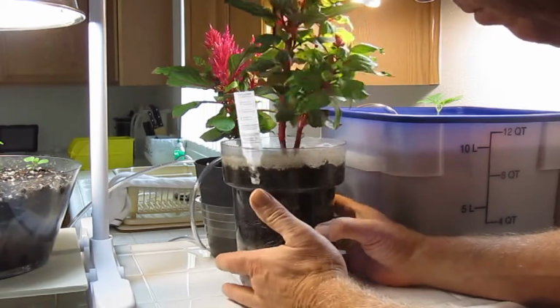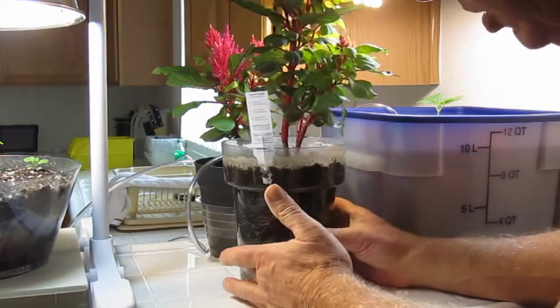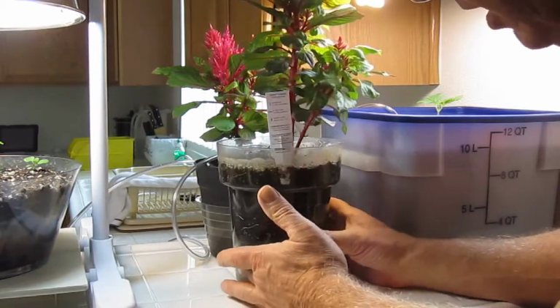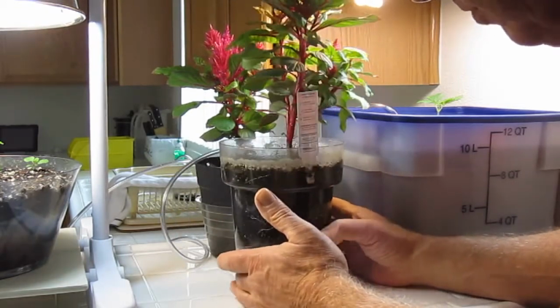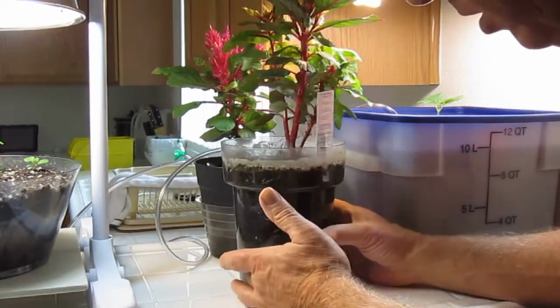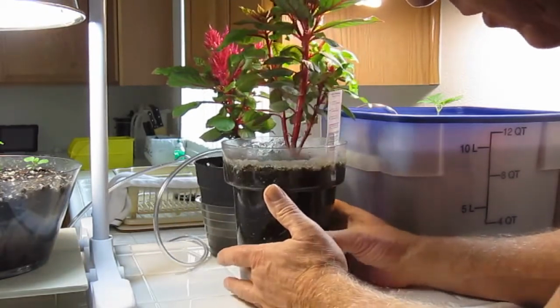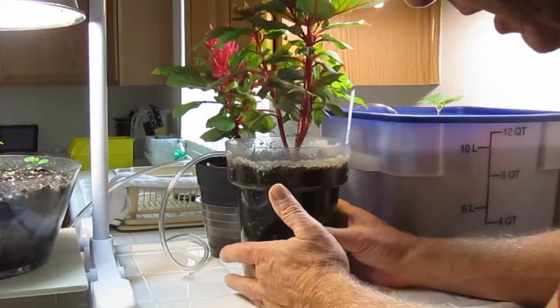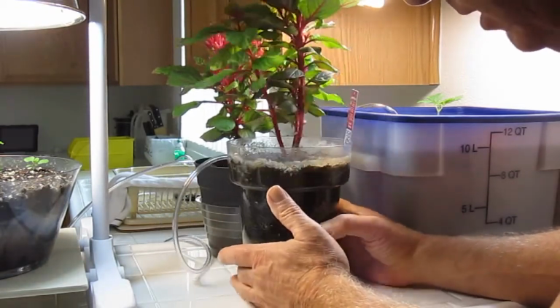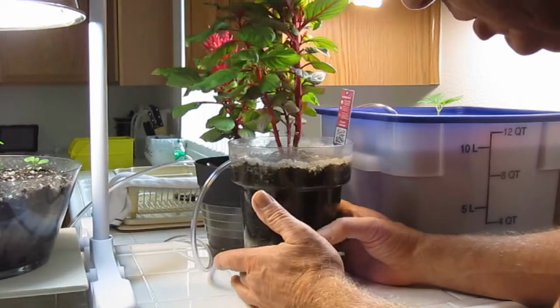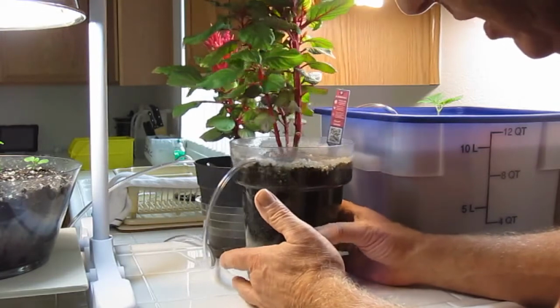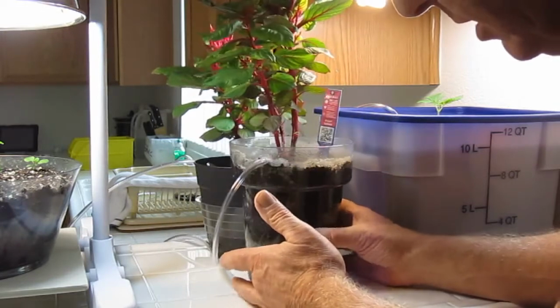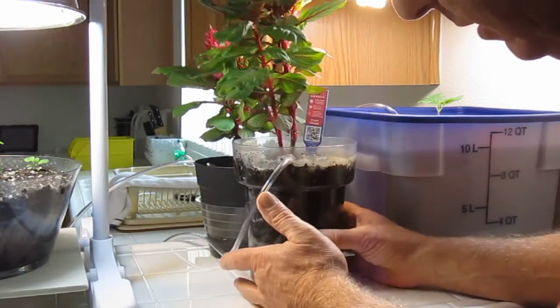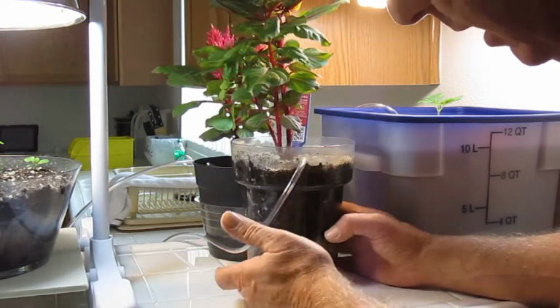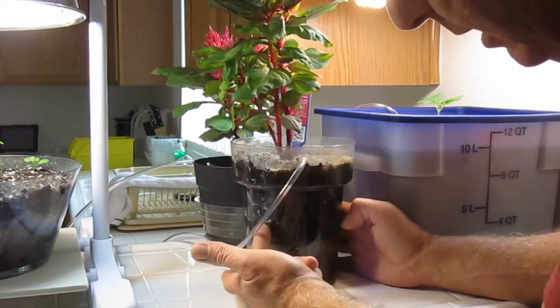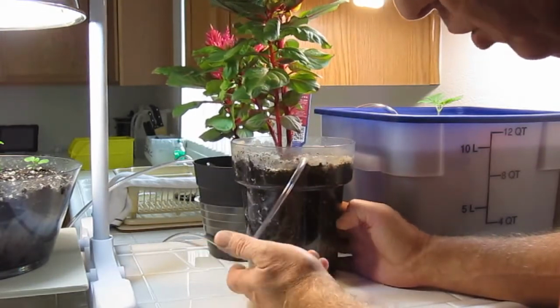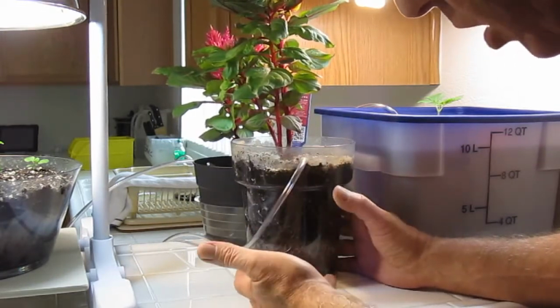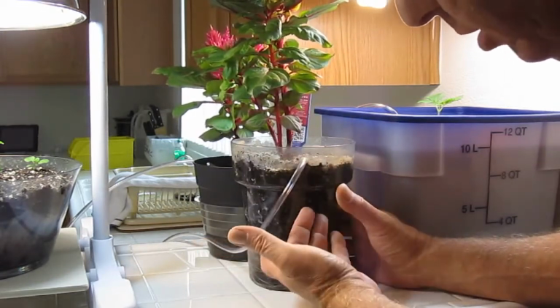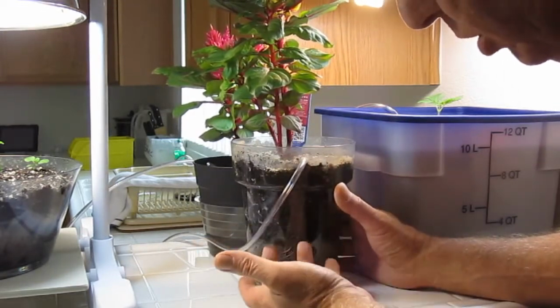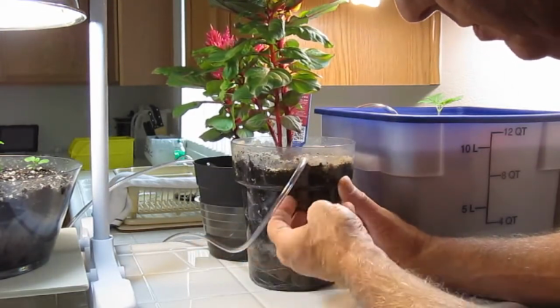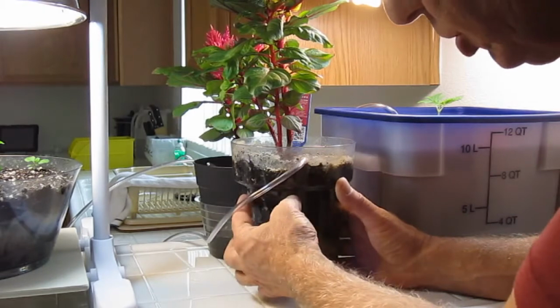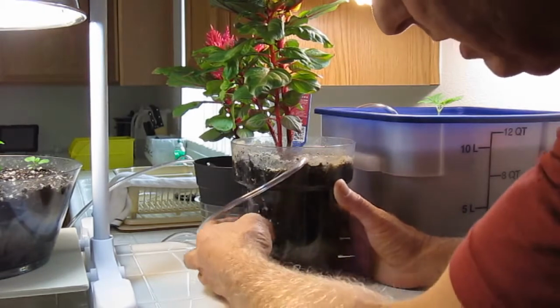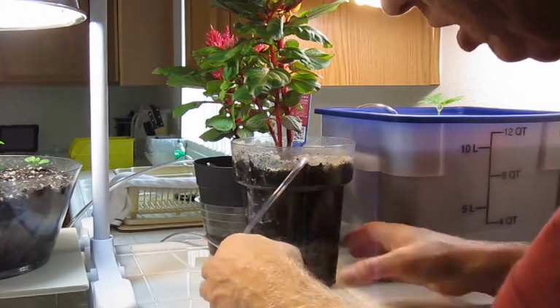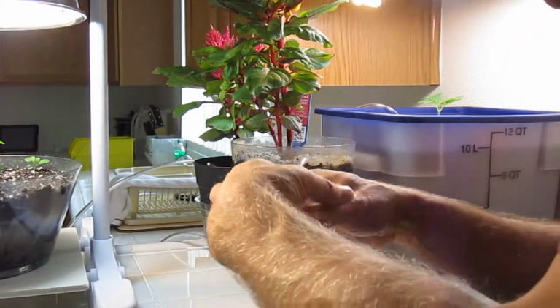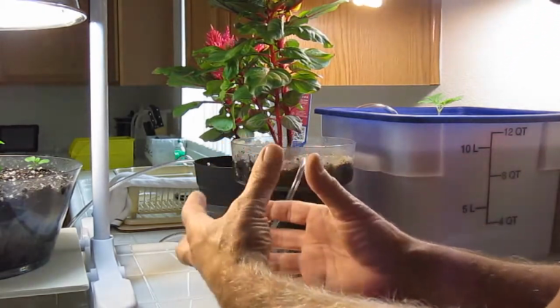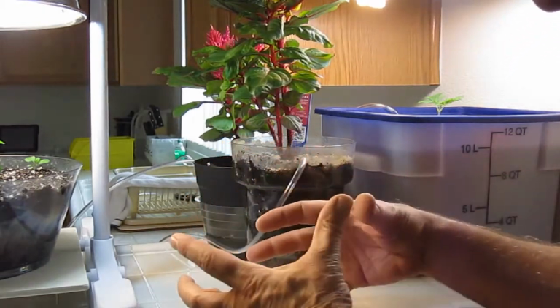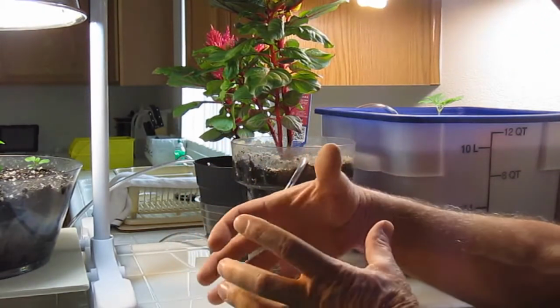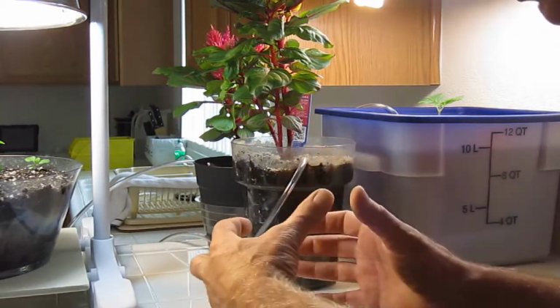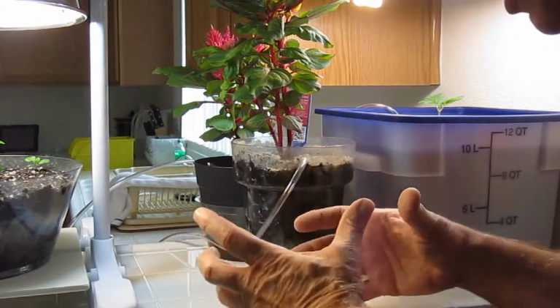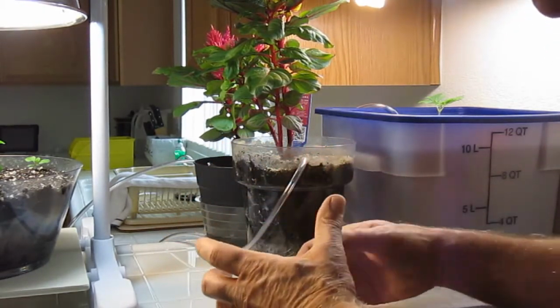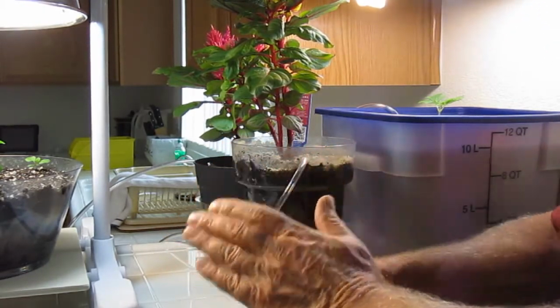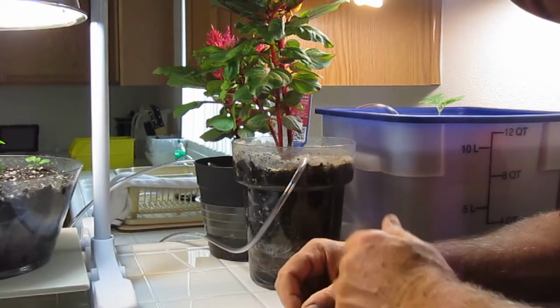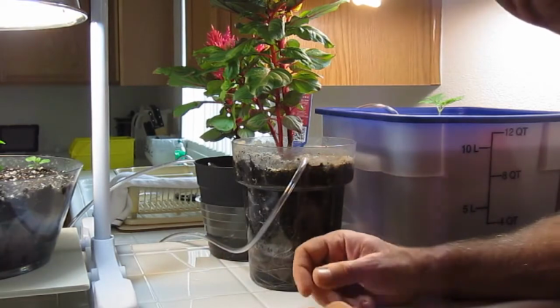We just wanted to give you an update on this plant — it is doing fantastic. And like I said, no root balling. Look at the root system: they just go where they want to go, nice and evenly scattered throughout the entire pot. And that's how you want to grow.